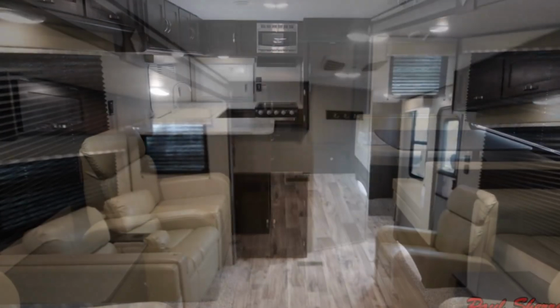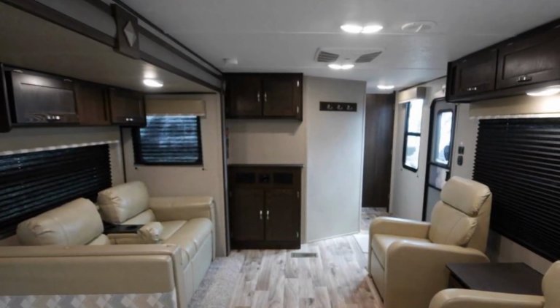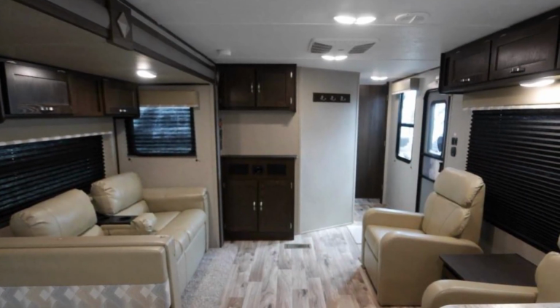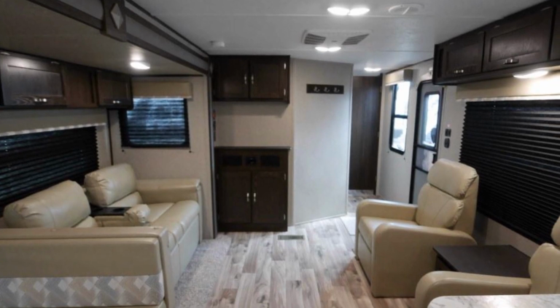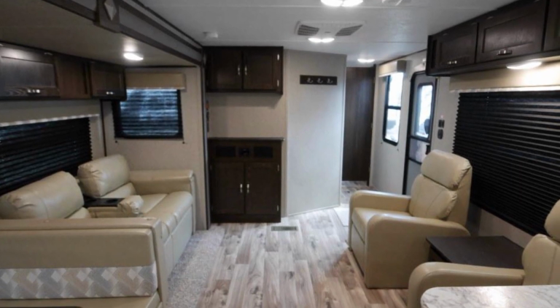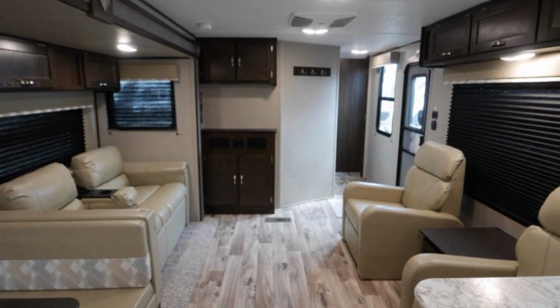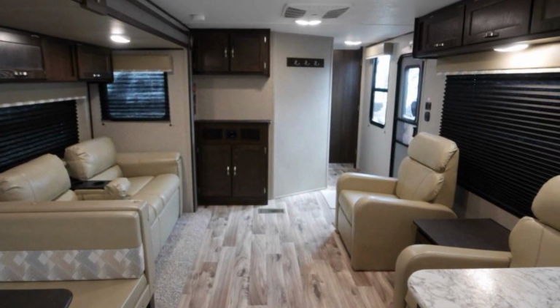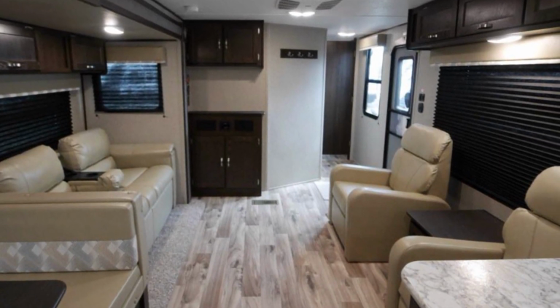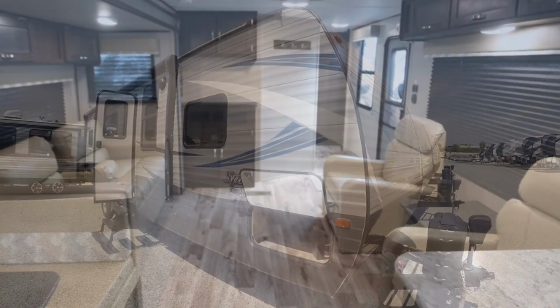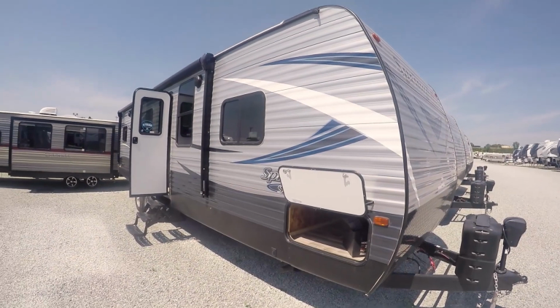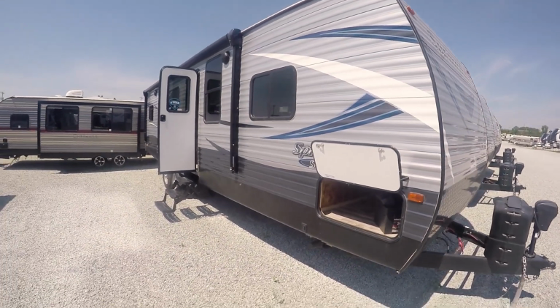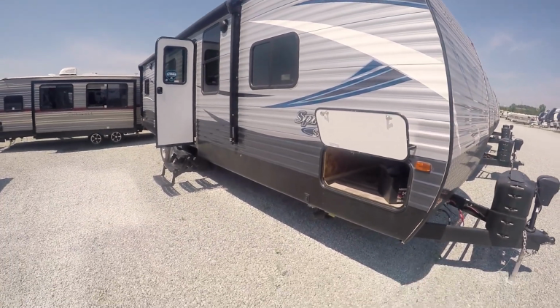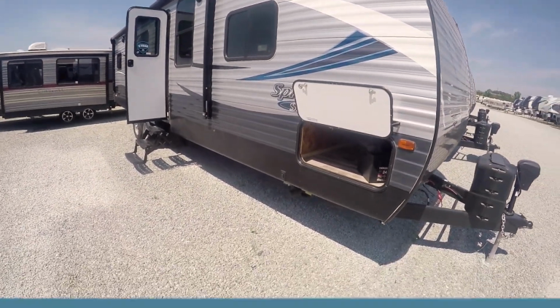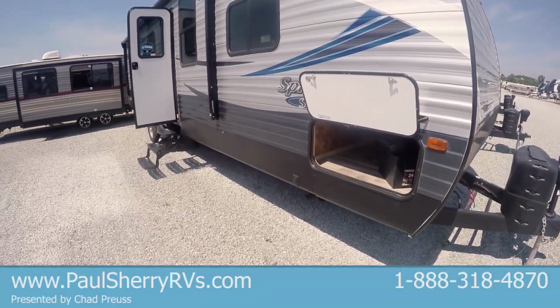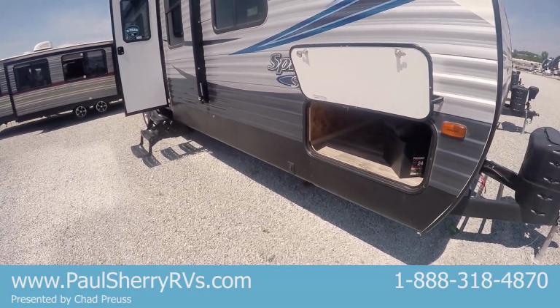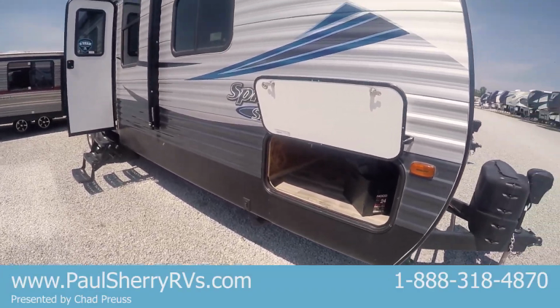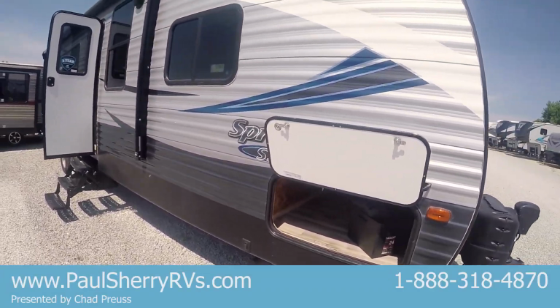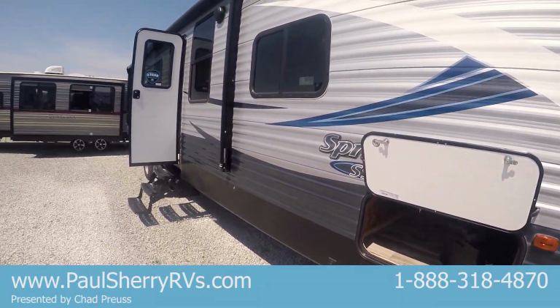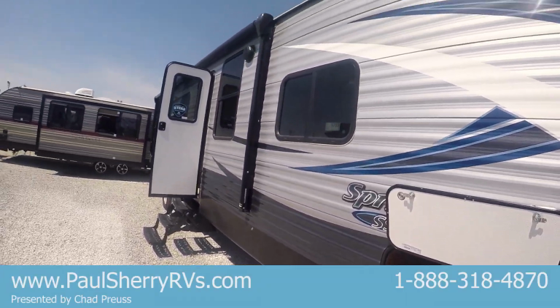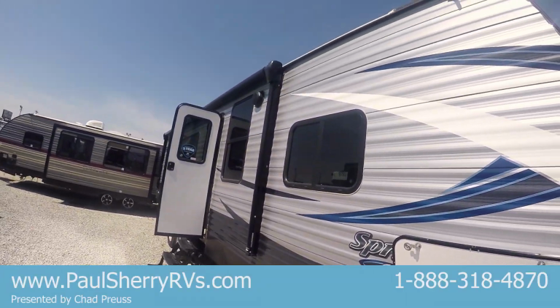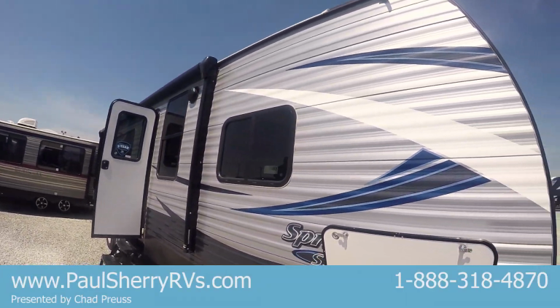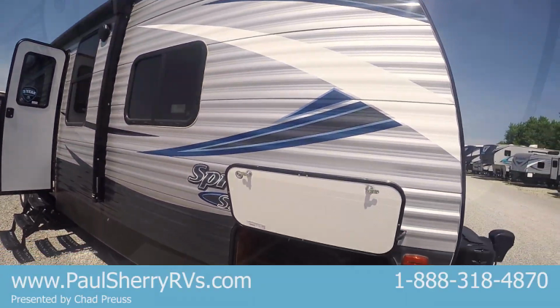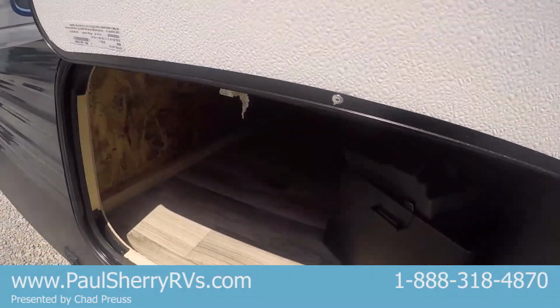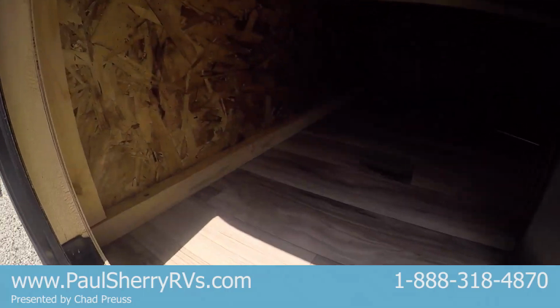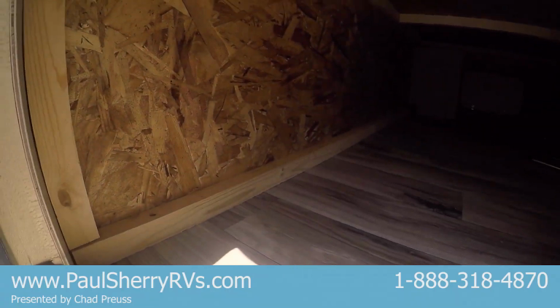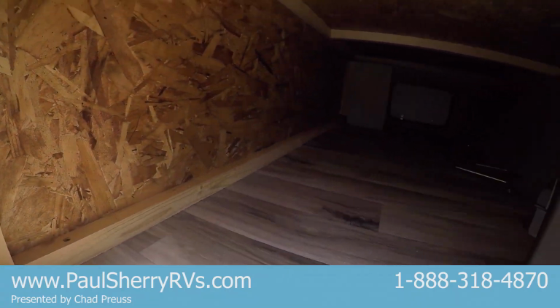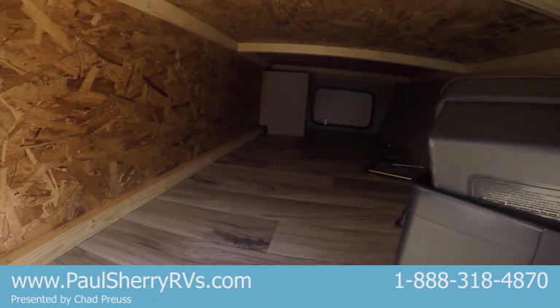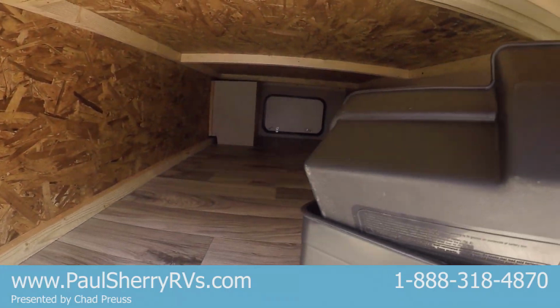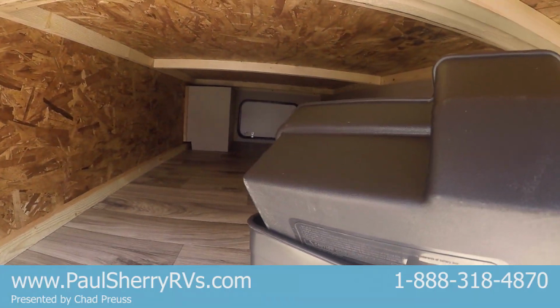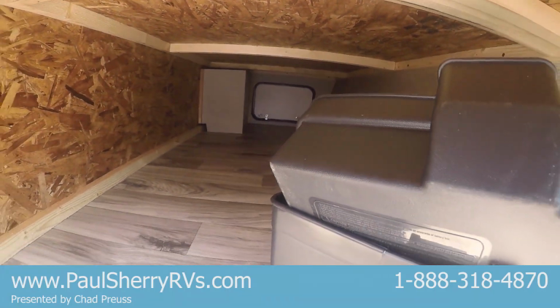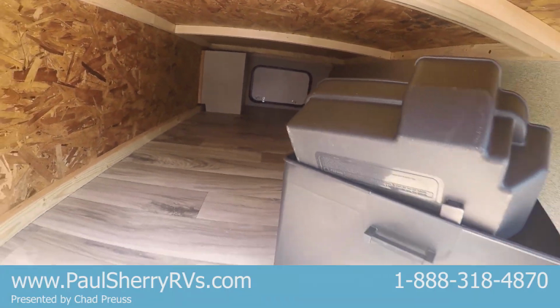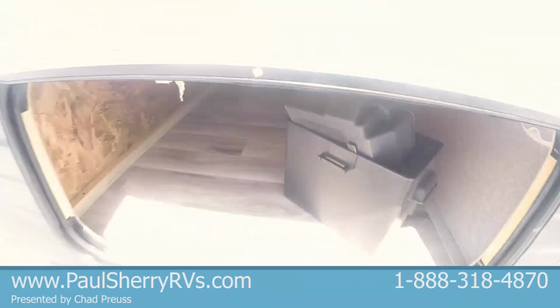This coach only weighs 6,800 pounds, so you can pull this with most half-ton pickup trucks and some big SUVs. That's a wood construction coach with aluminum siding — you can see it's all wood framed. There's a big pass-through storage that goes all the way through.